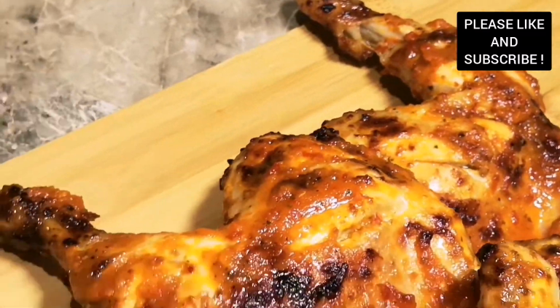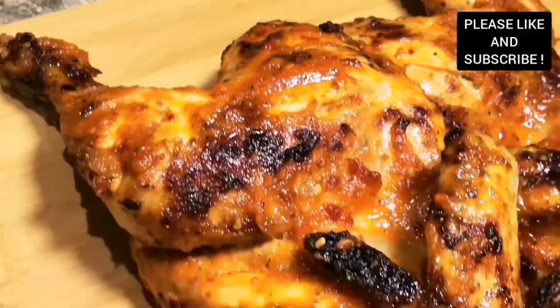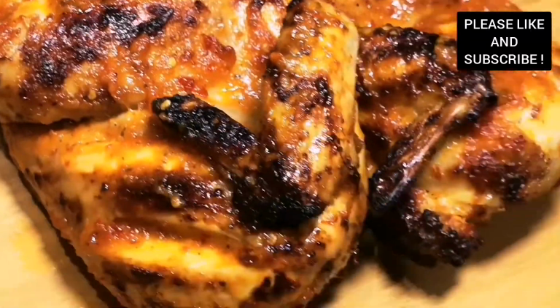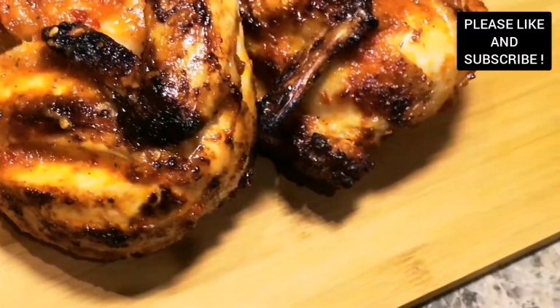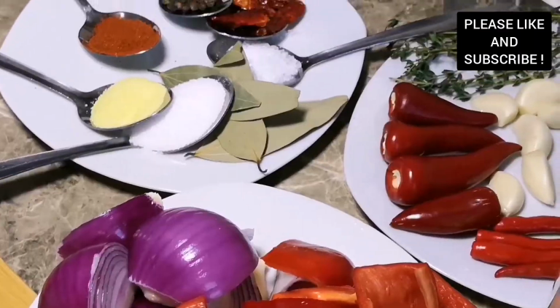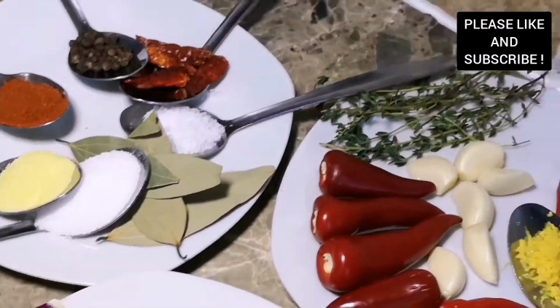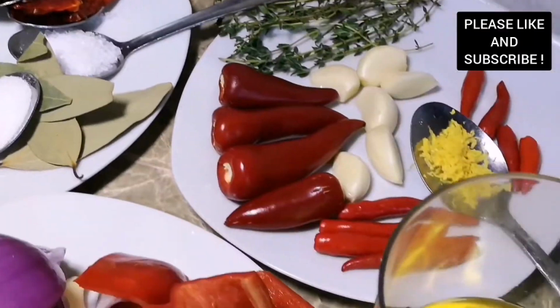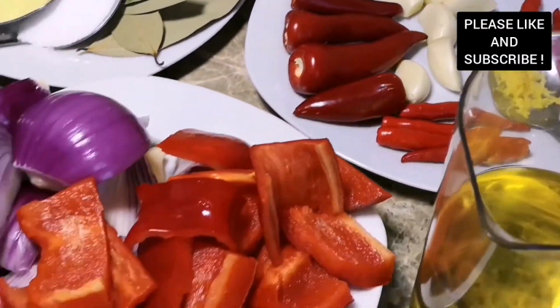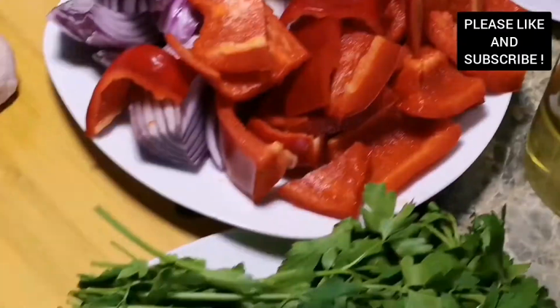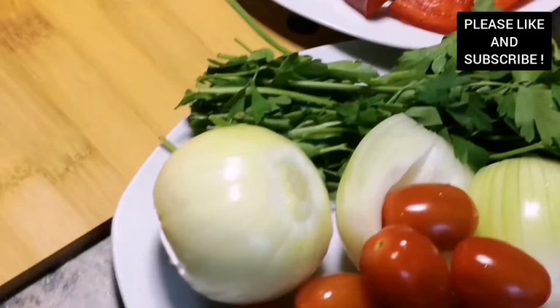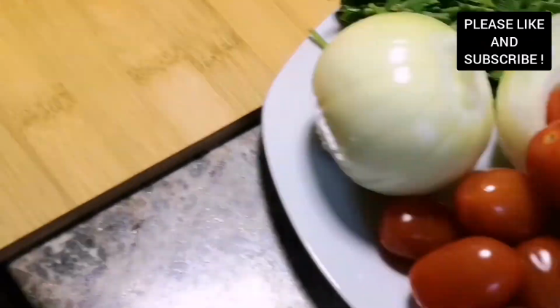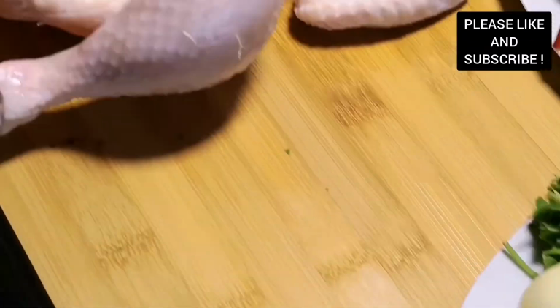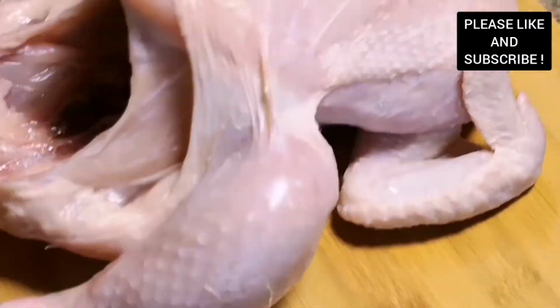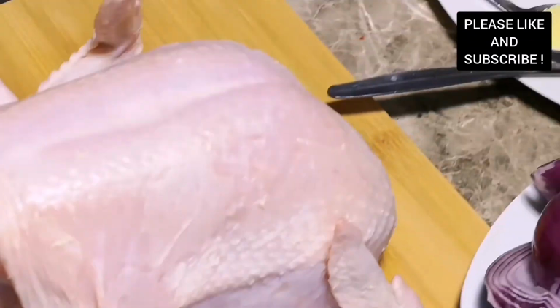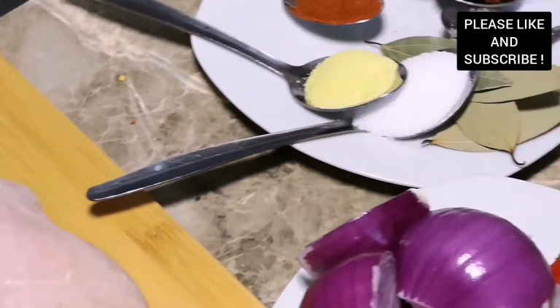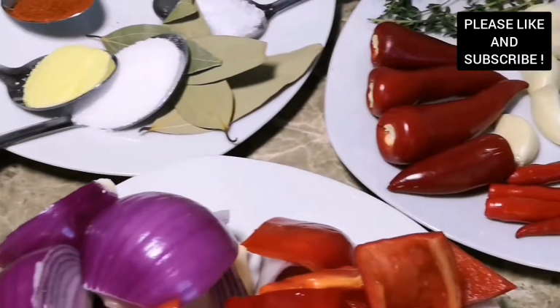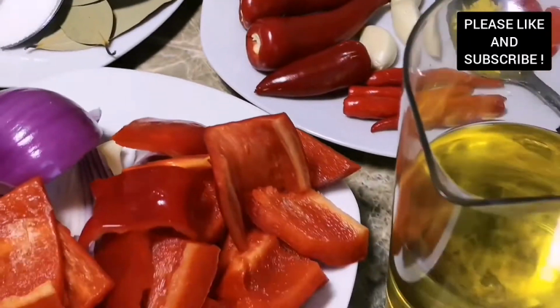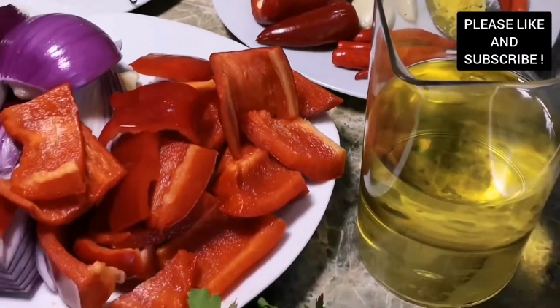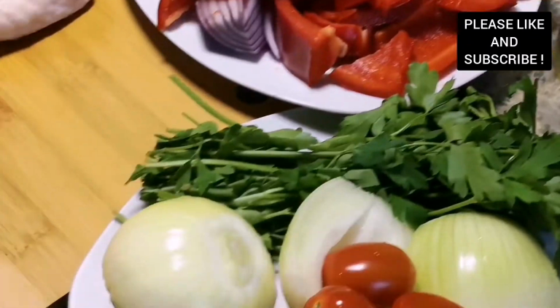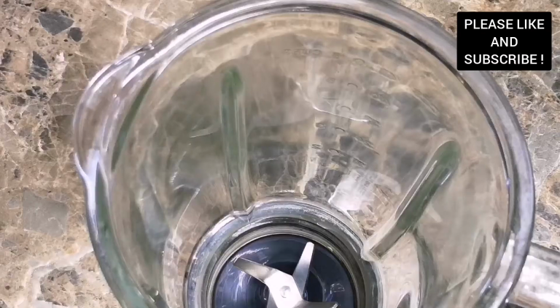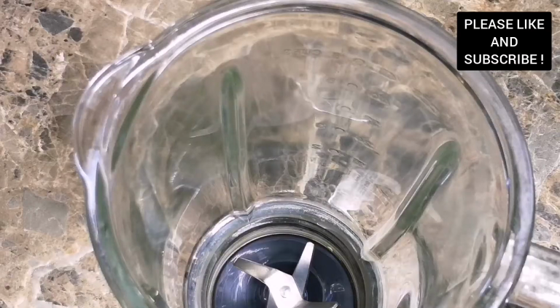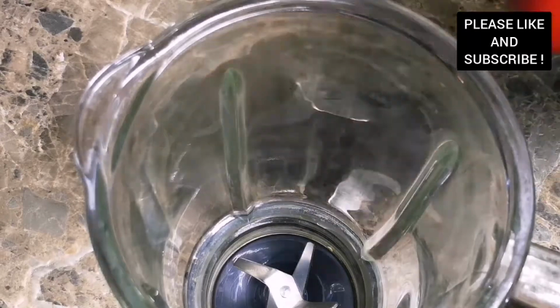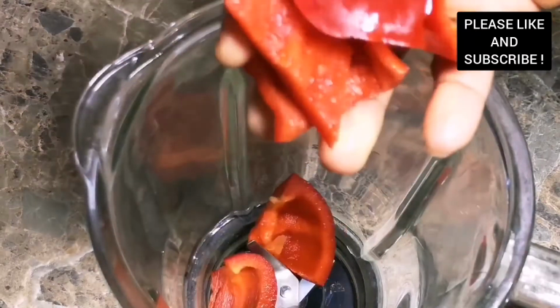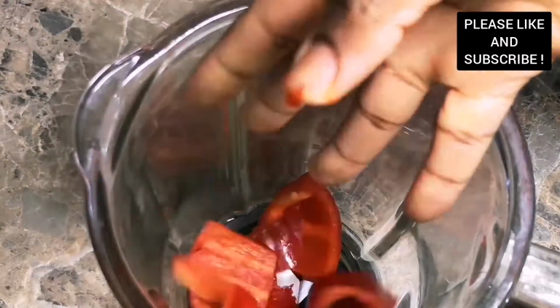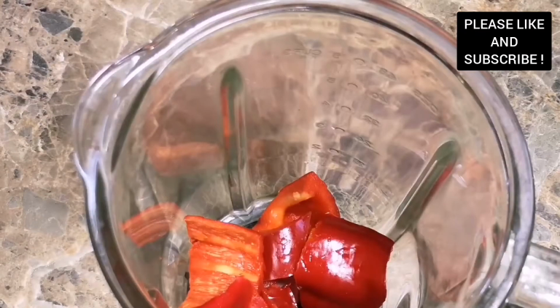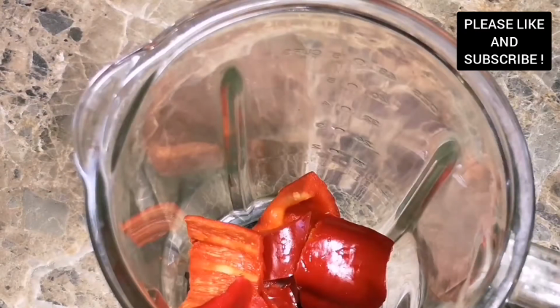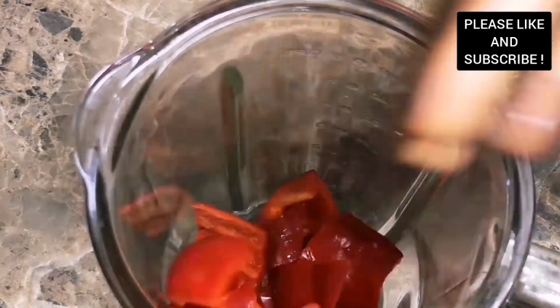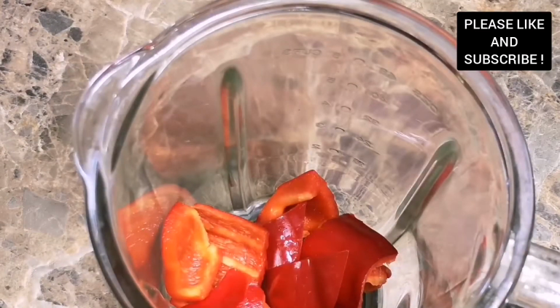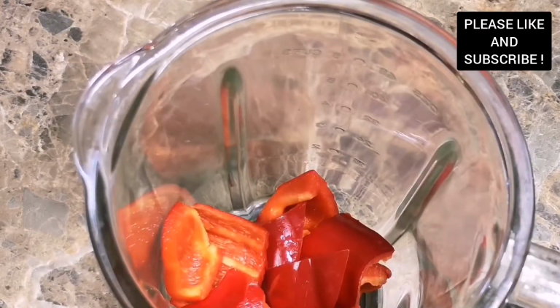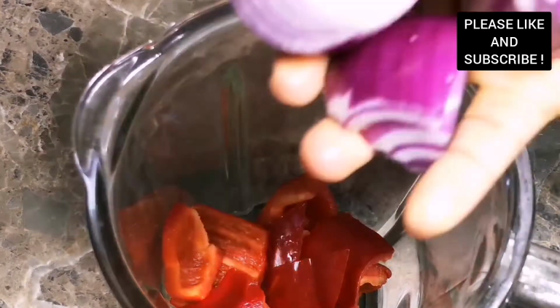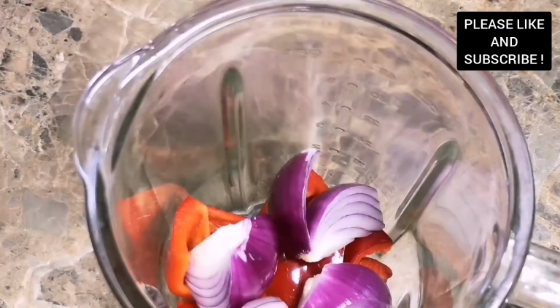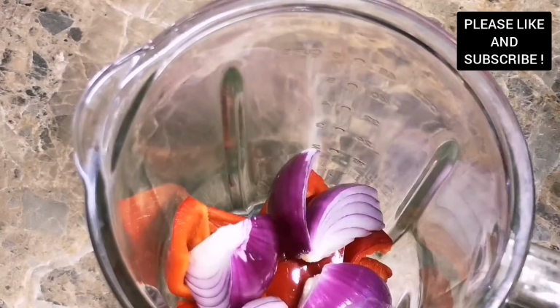Hello everyone, my name is Gifty and welcome to my channel, The Destiny's Delight. On today's episode I'm going to show you how to make this lovely peri peri chicken. To start with my marinade, in my blender I added some red bell peppers.